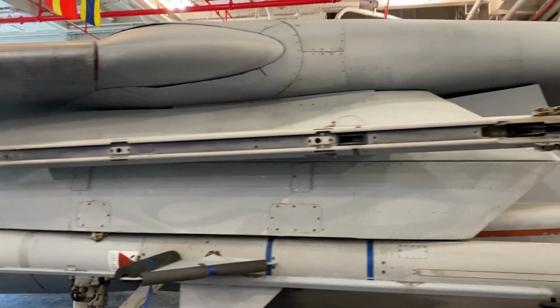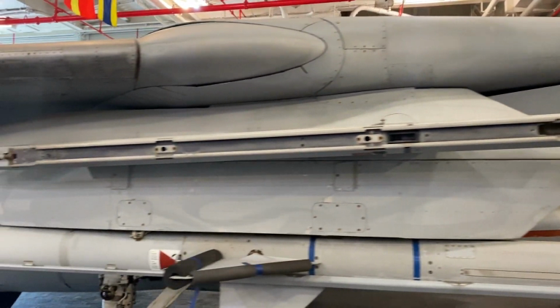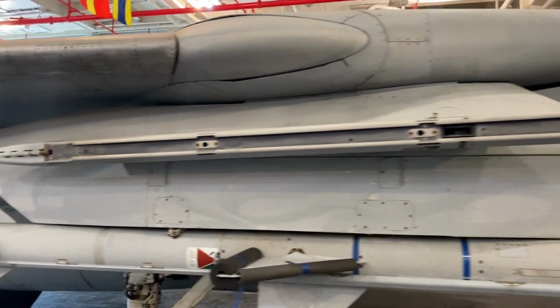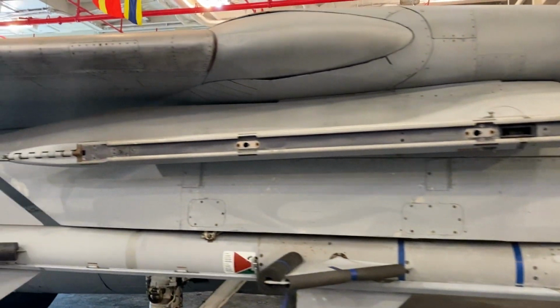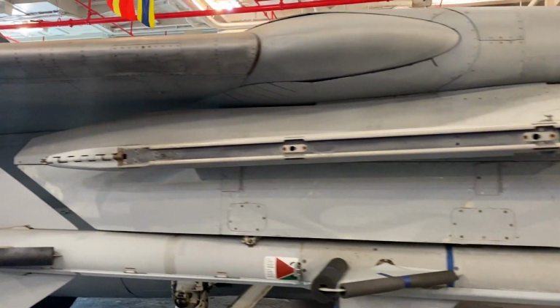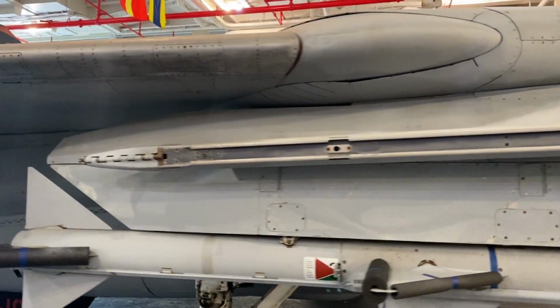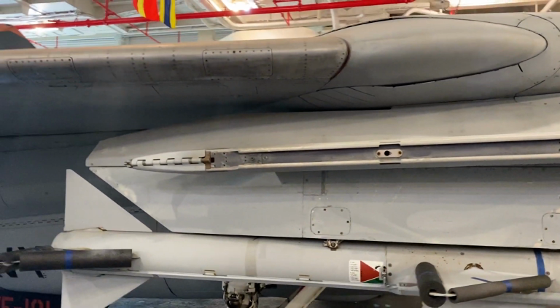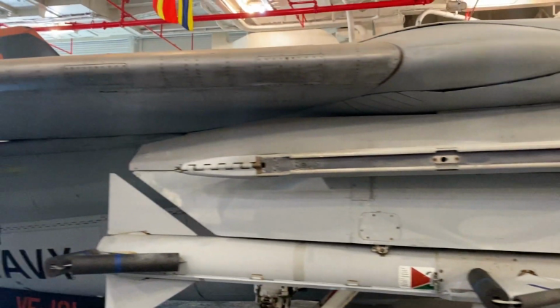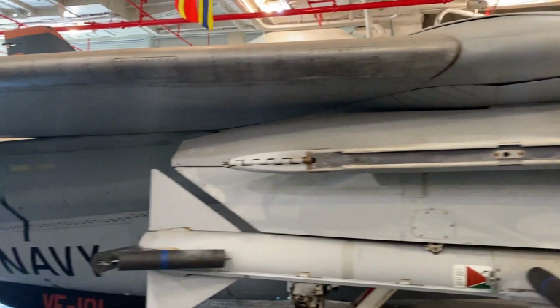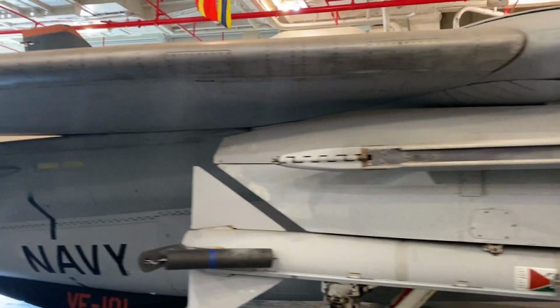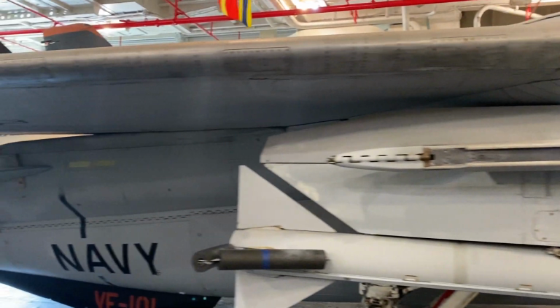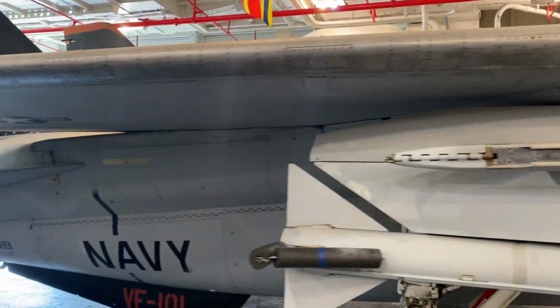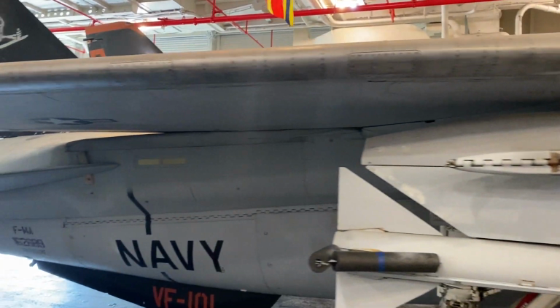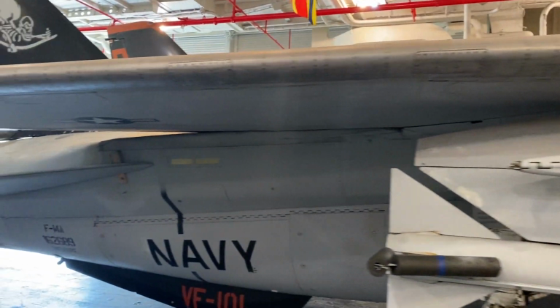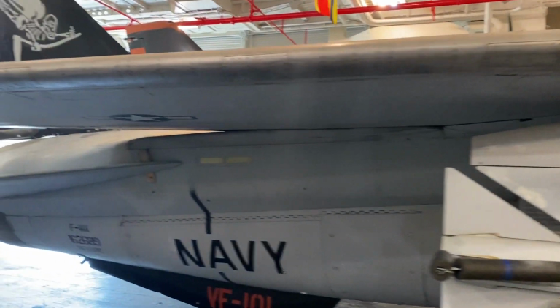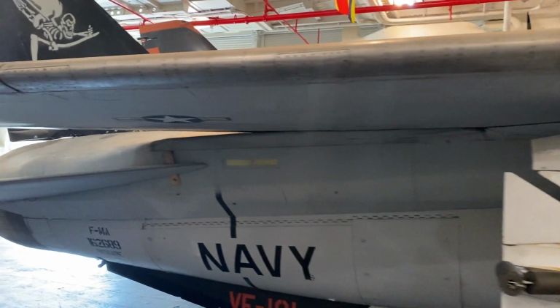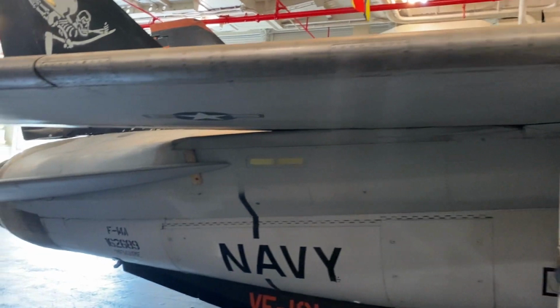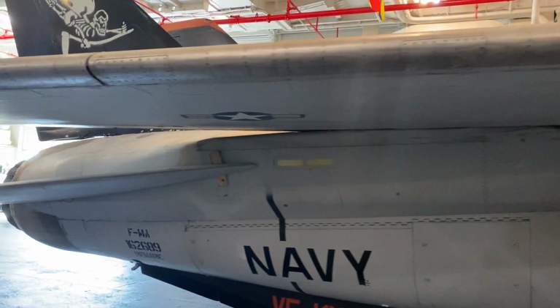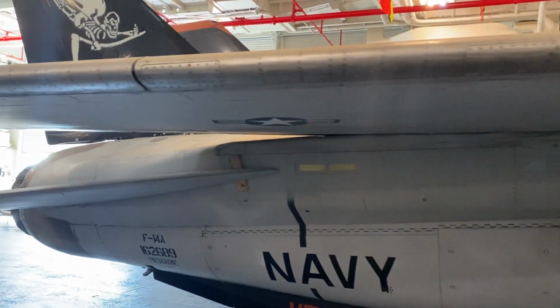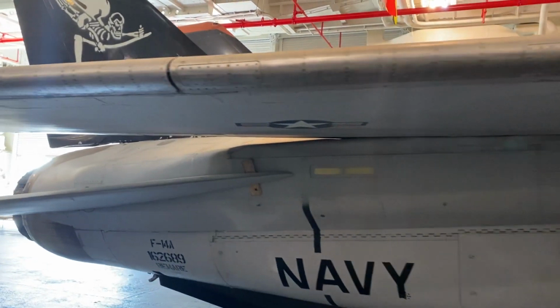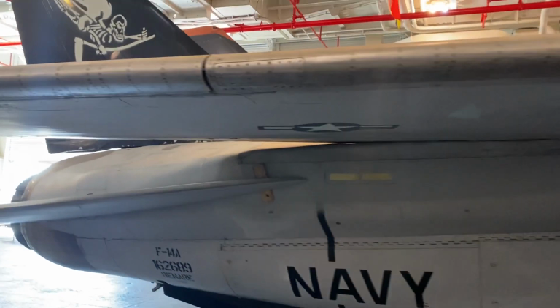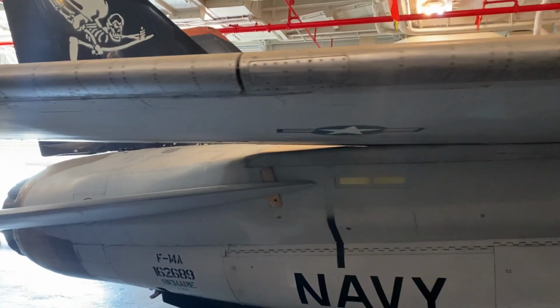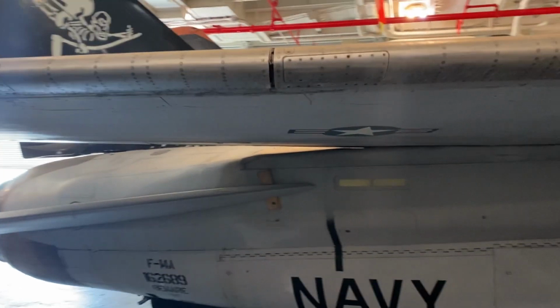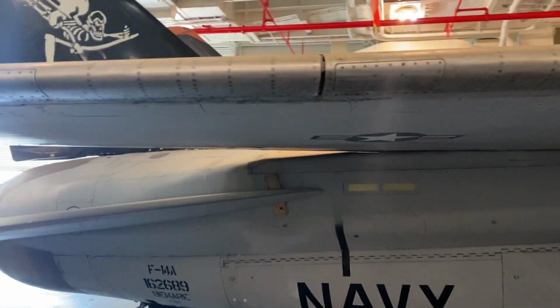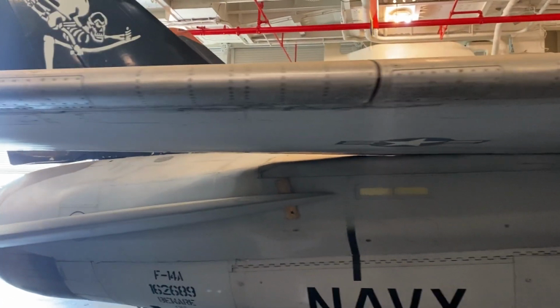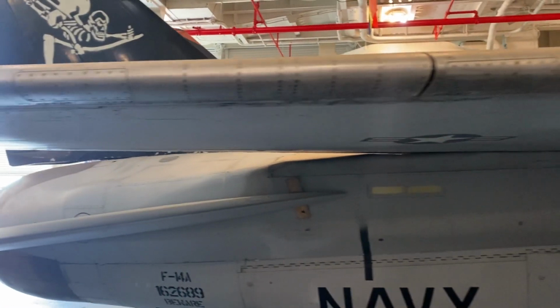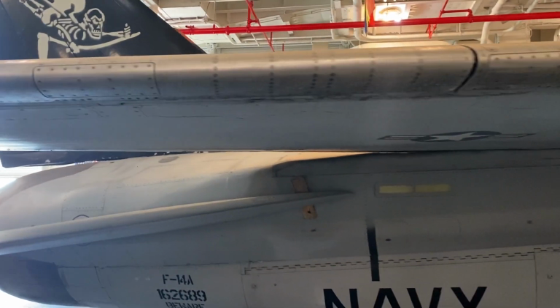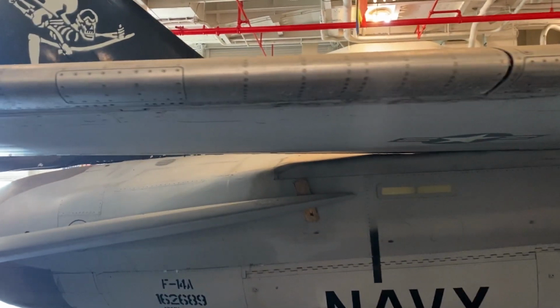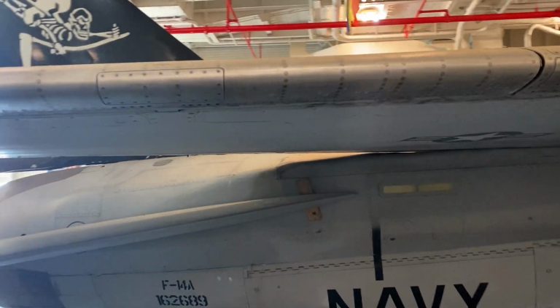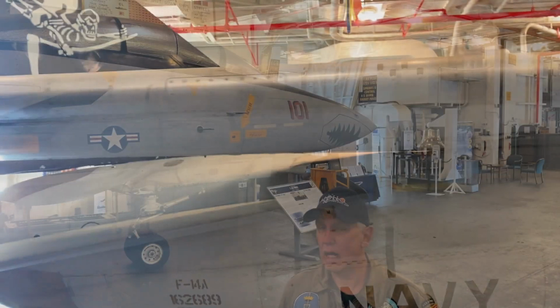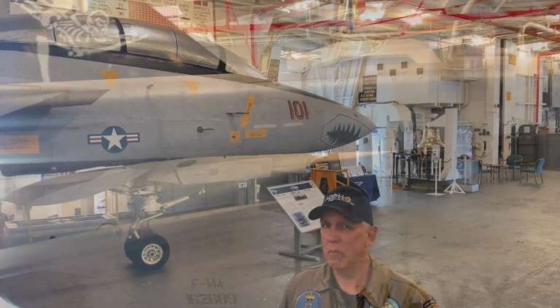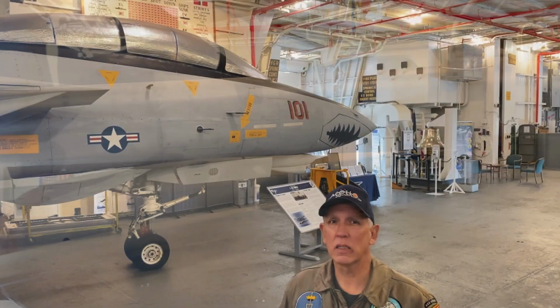This is a 60,000-pound class aircraft, fully loaded. Empty, it's 42,000 pounds. That's a lot of mass.